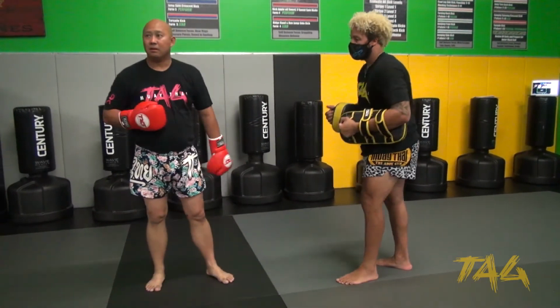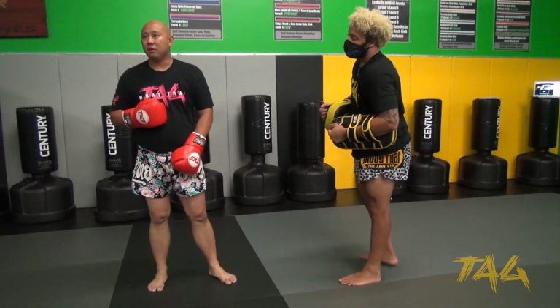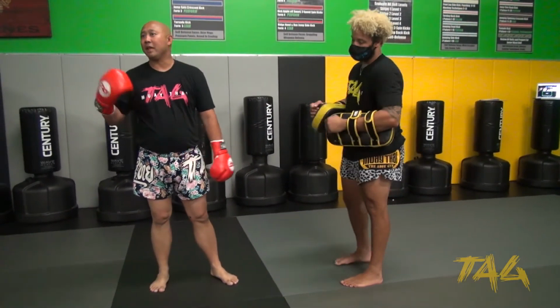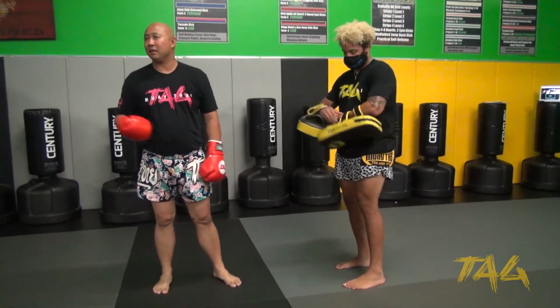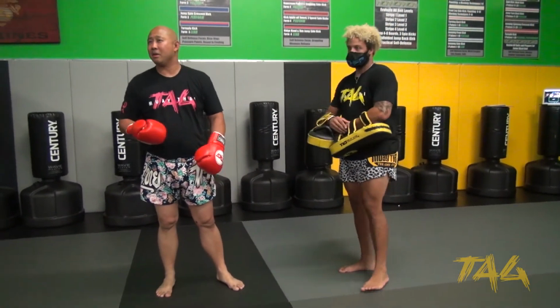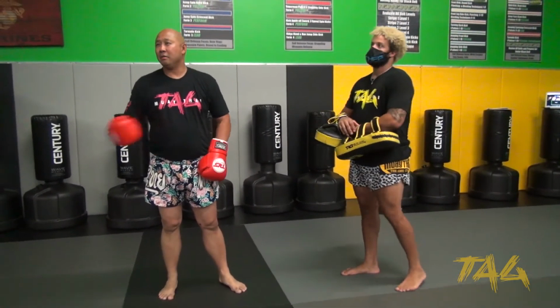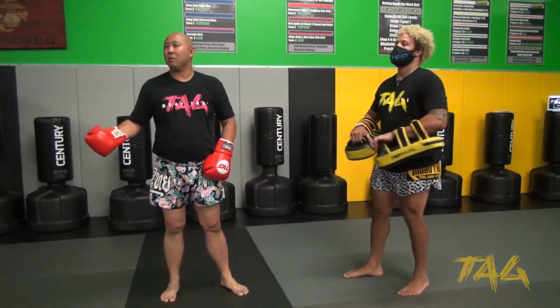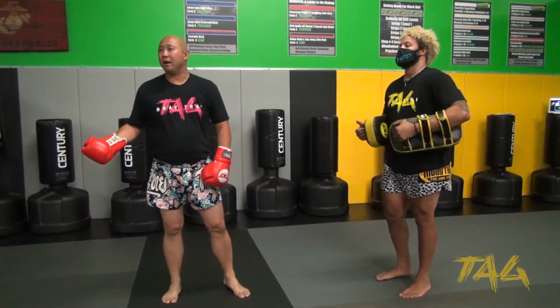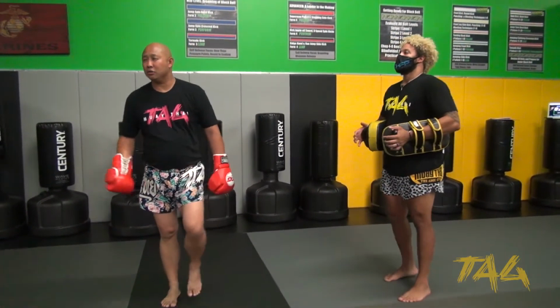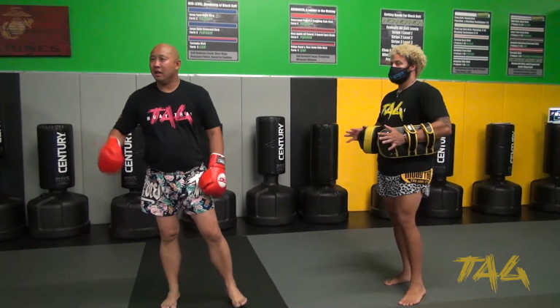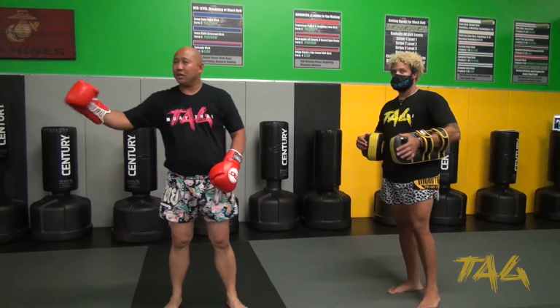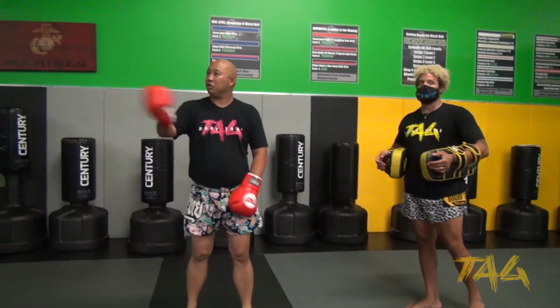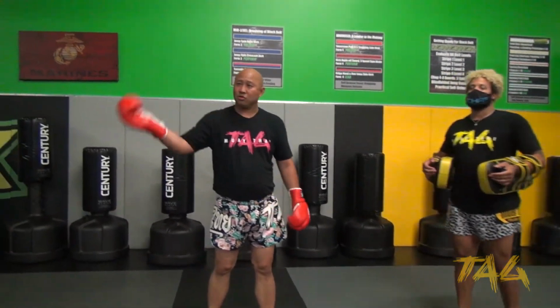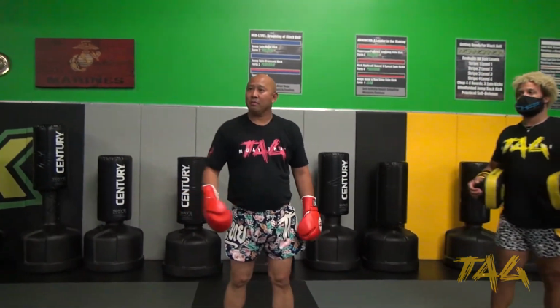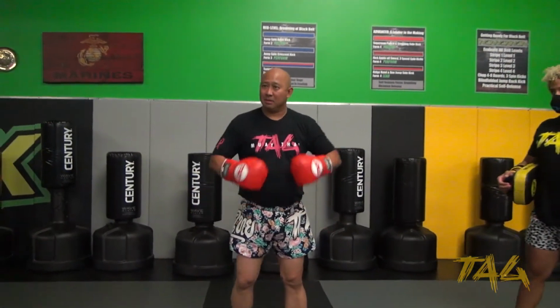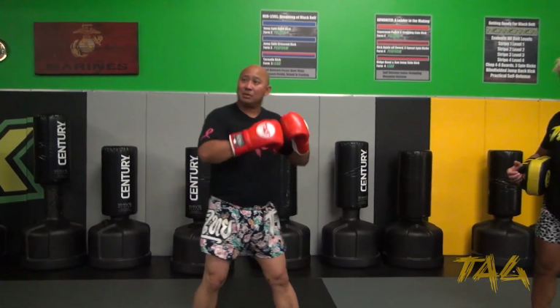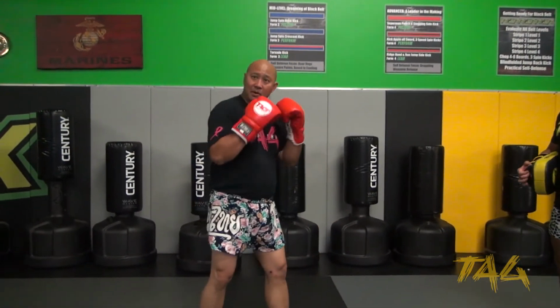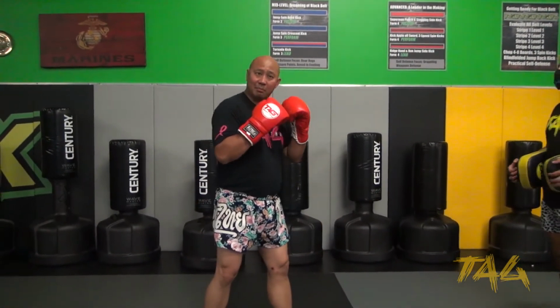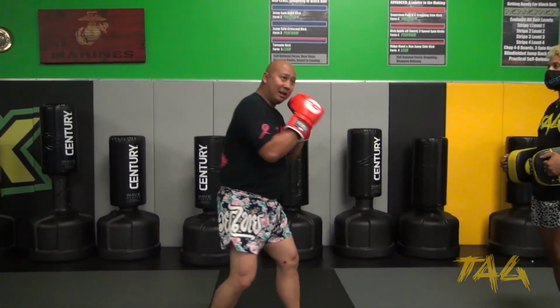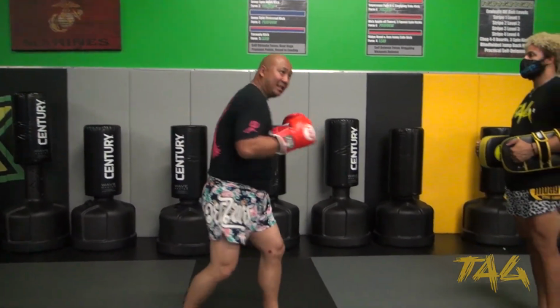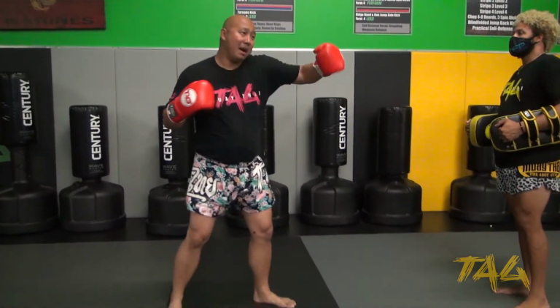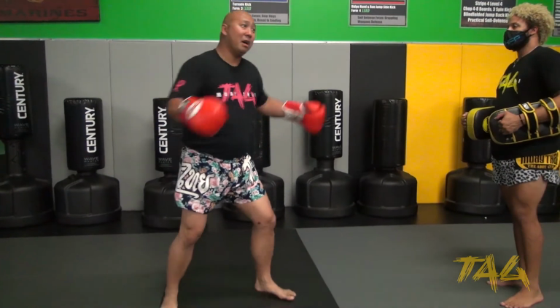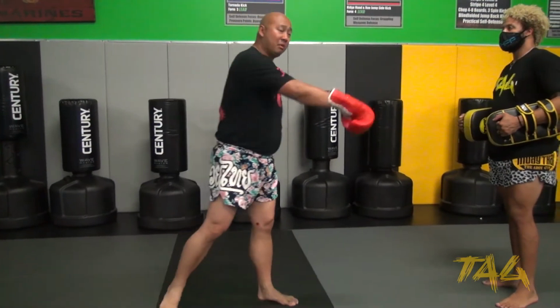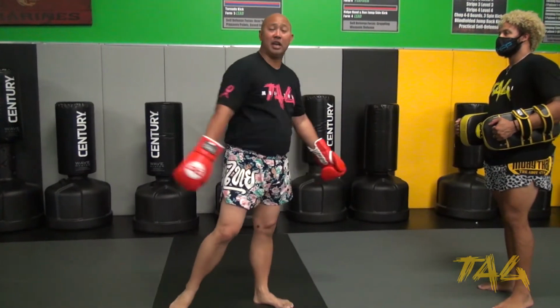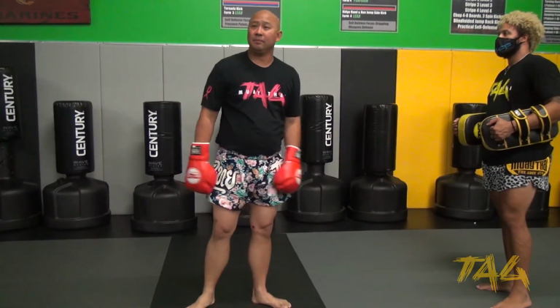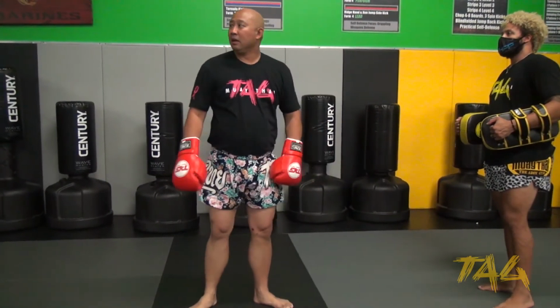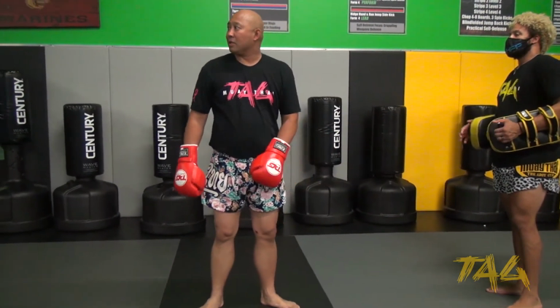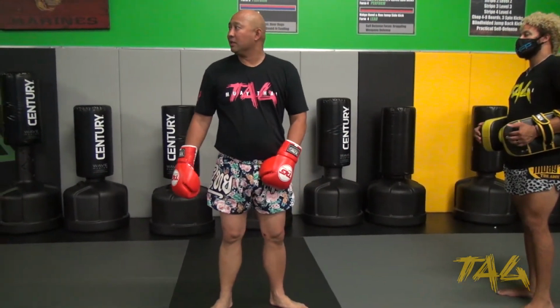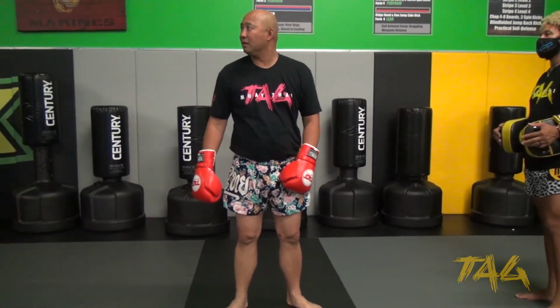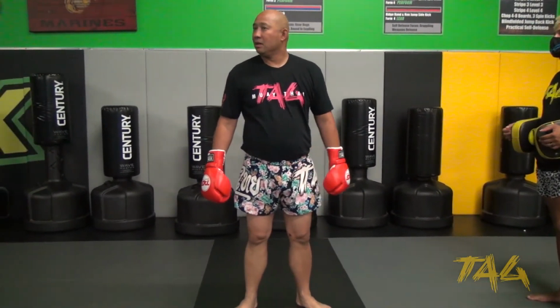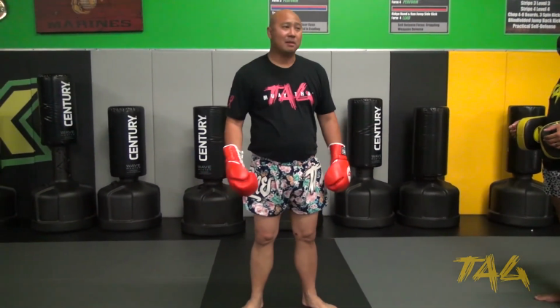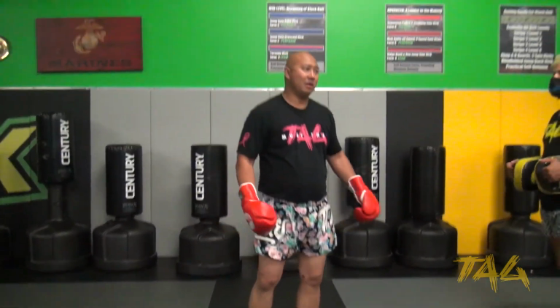Hopefully that explains it a lot better than what we were doing Tuesday. I just had to keep going straight through, but this time it's okay to take a break and see if you can combine each punch with each kick. Any questions?